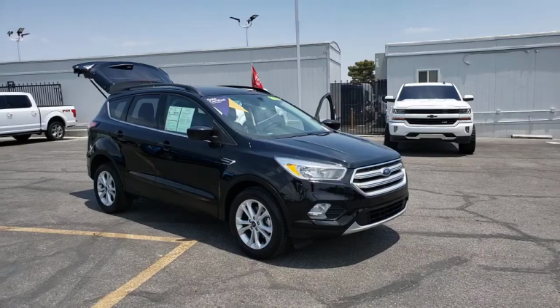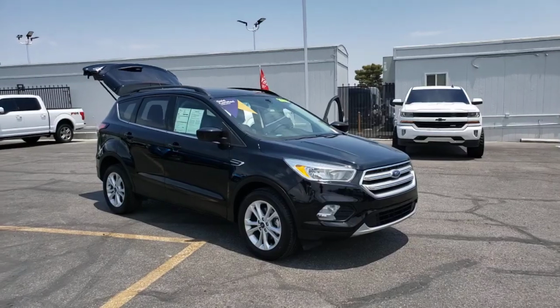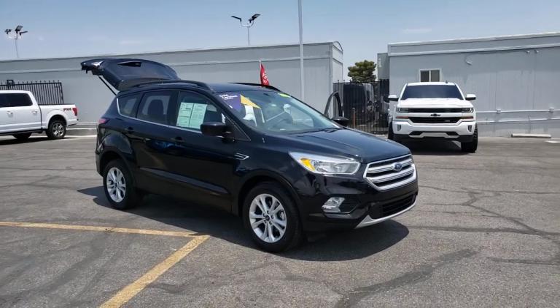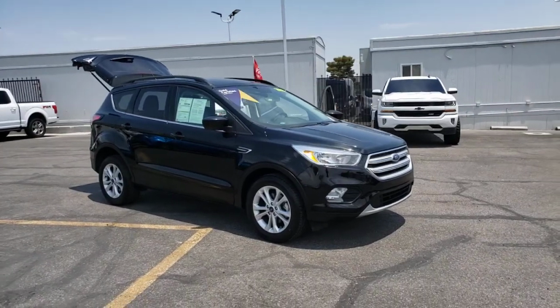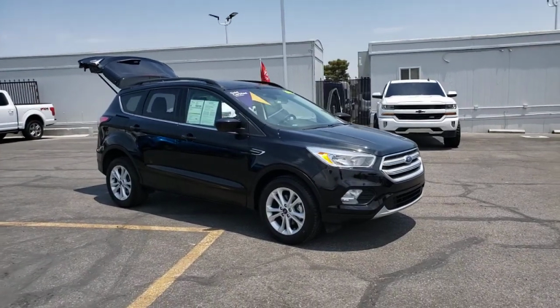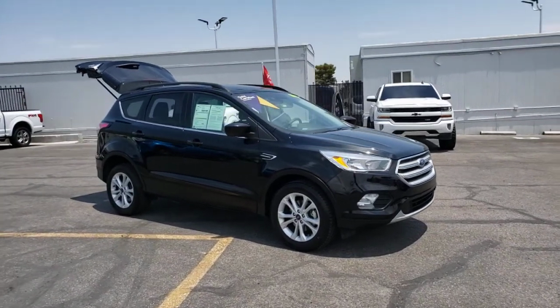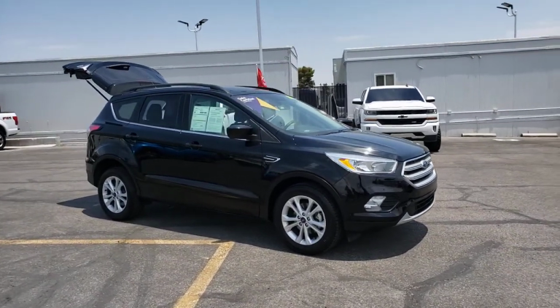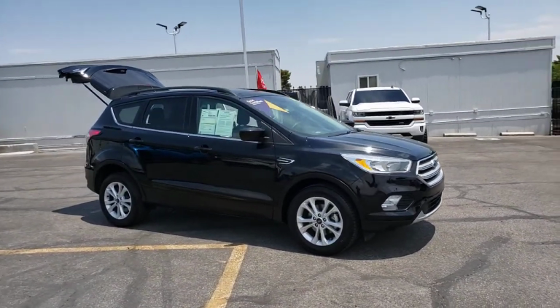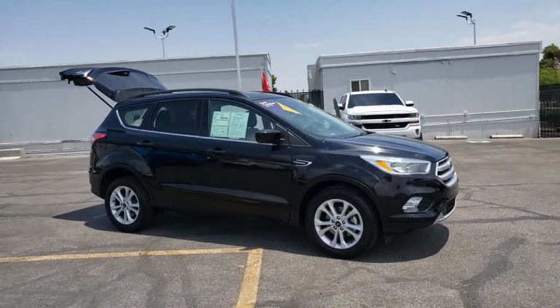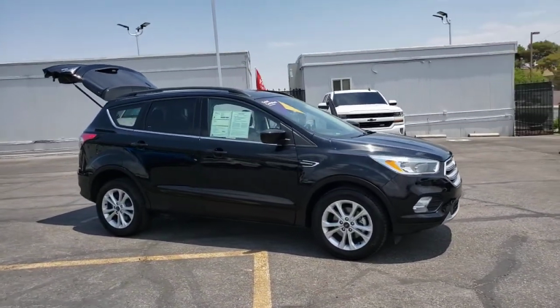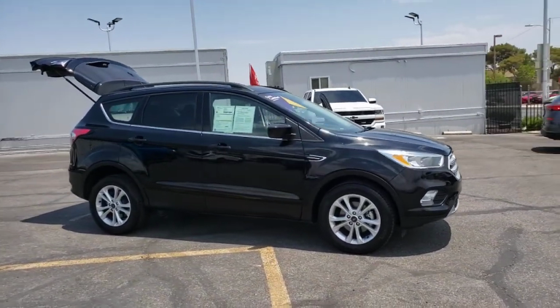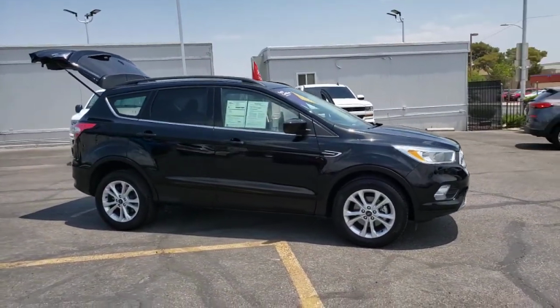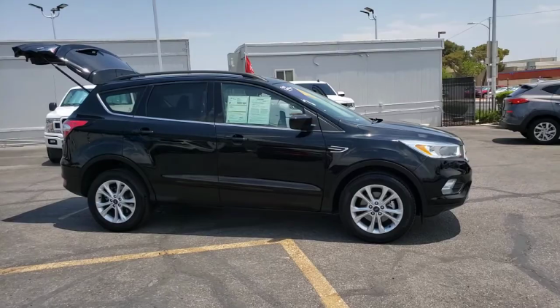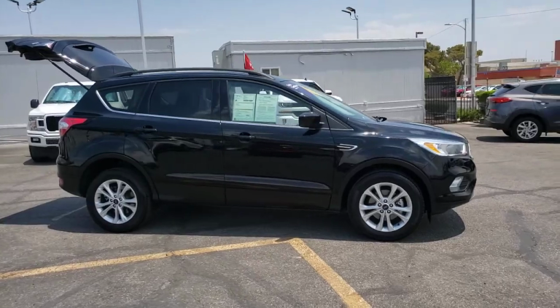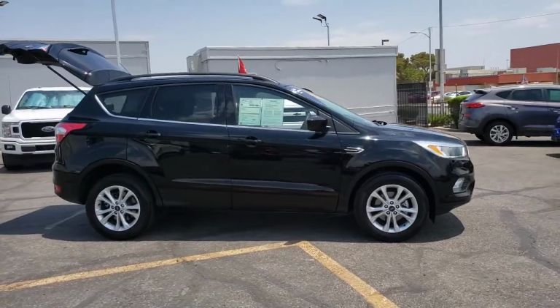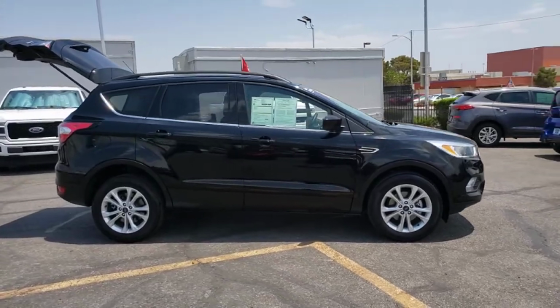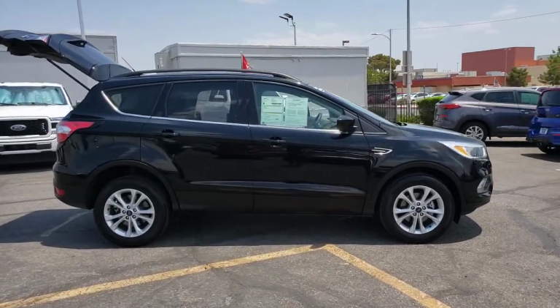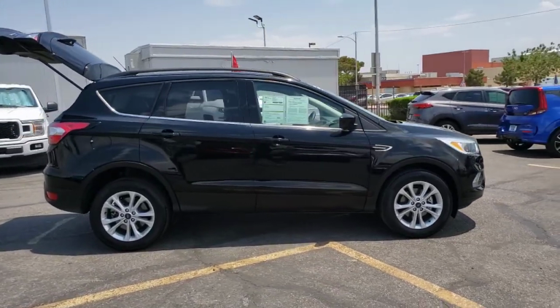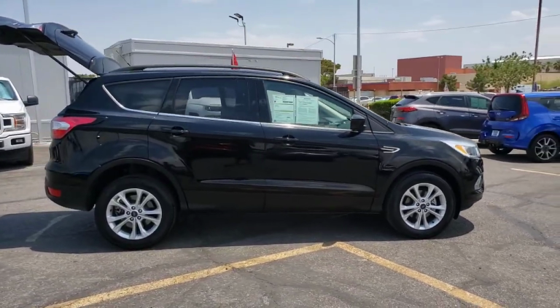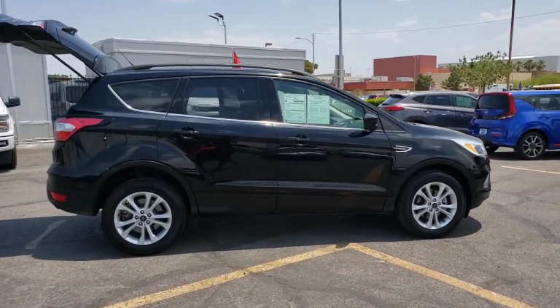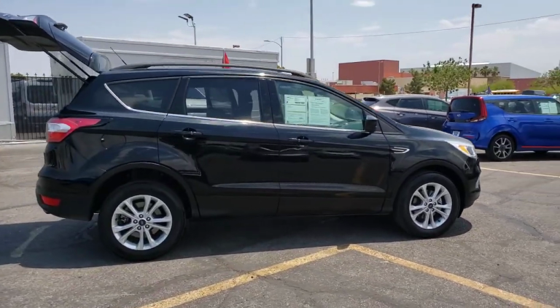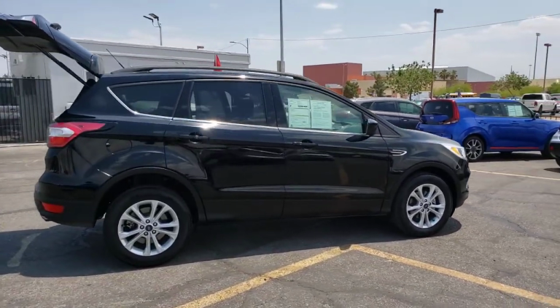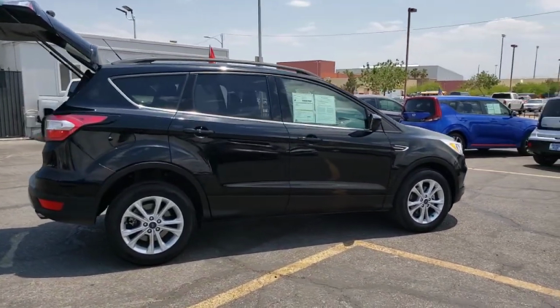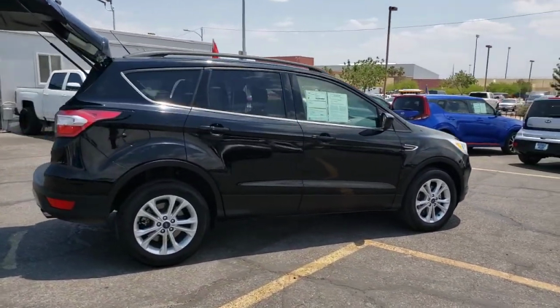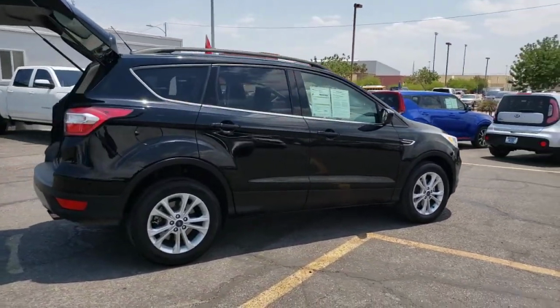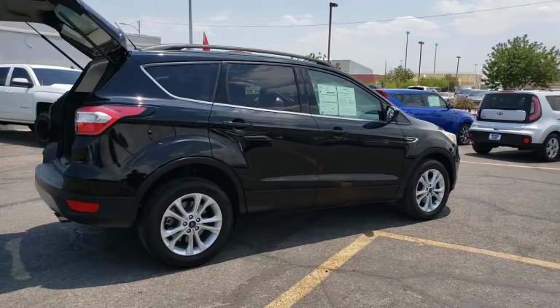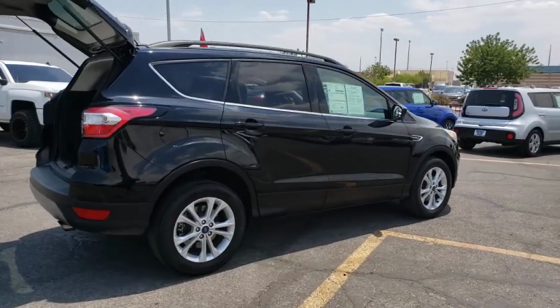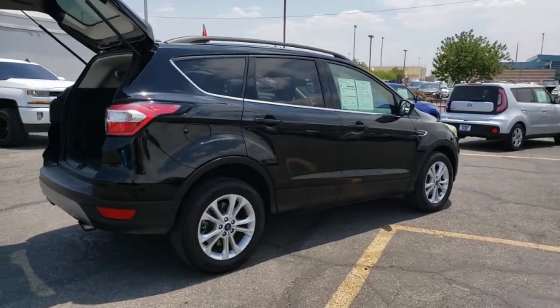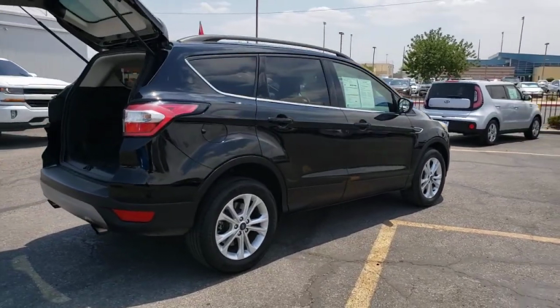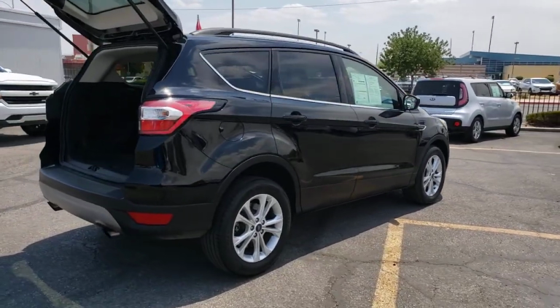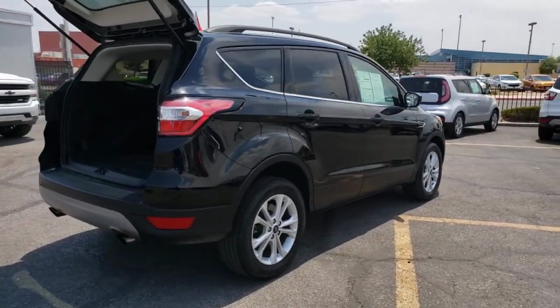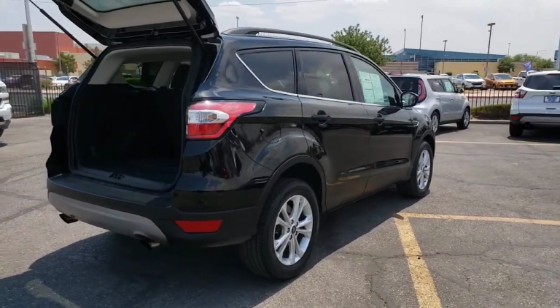You'll have love at first sight with the 2018 Ford Escape. This vehicle still has fewer than 35,000 miles on the clock, so it won't last long. Take a closer look at this comfortable and capable Escape.